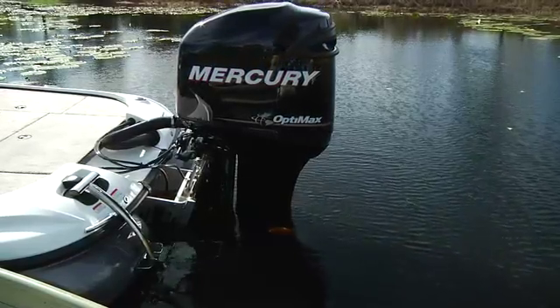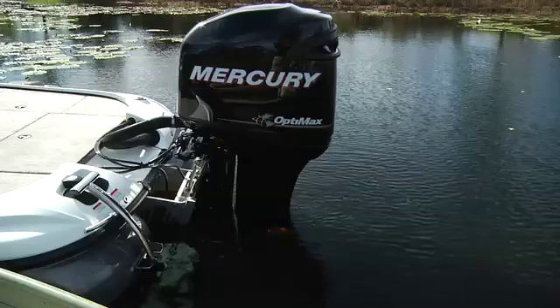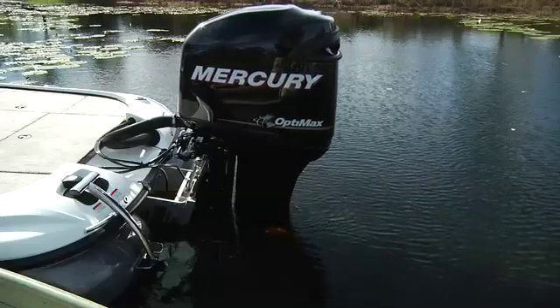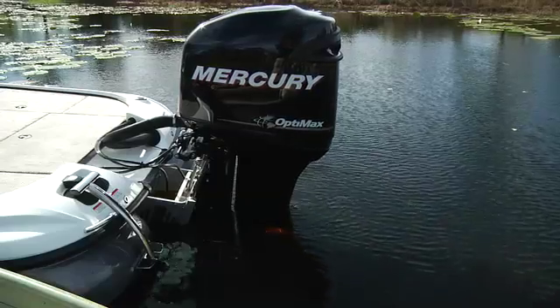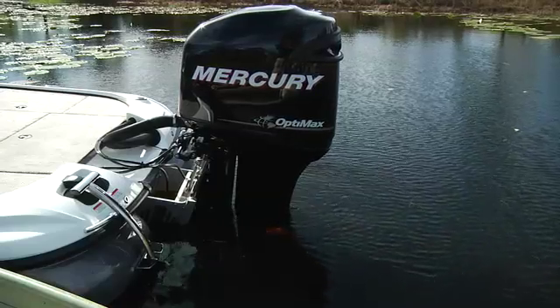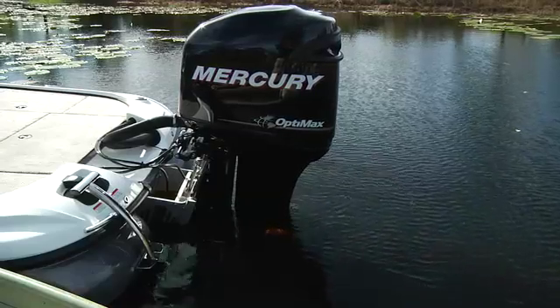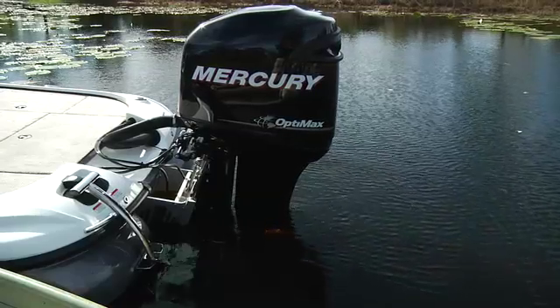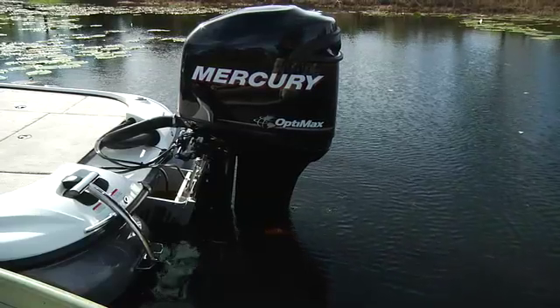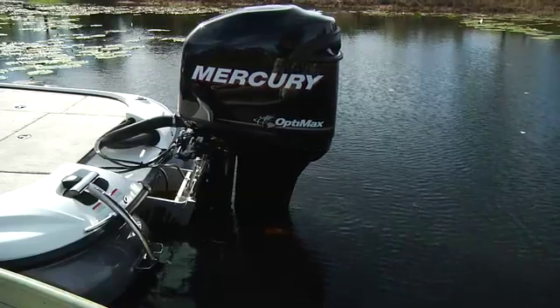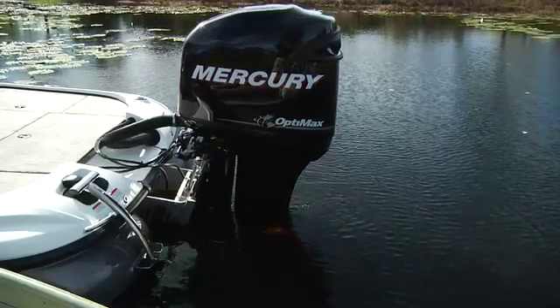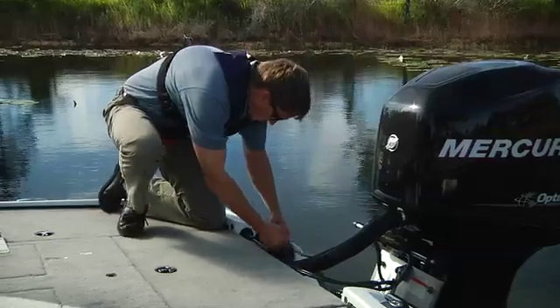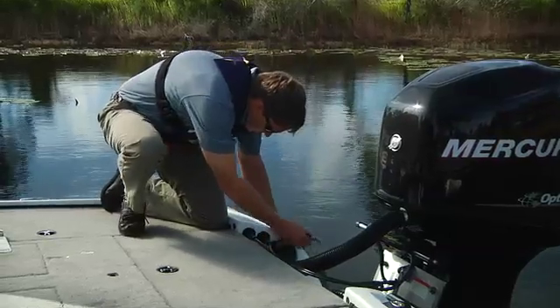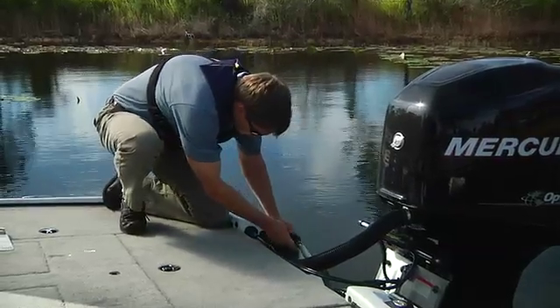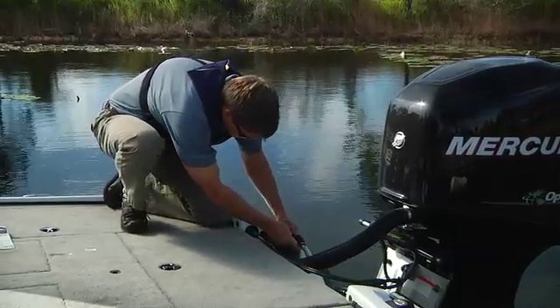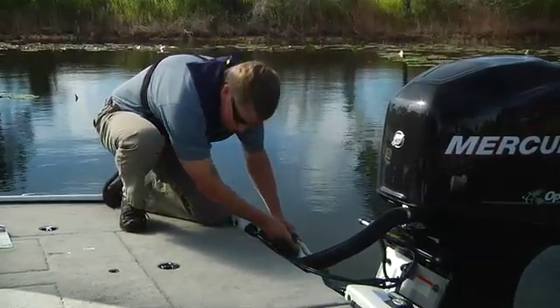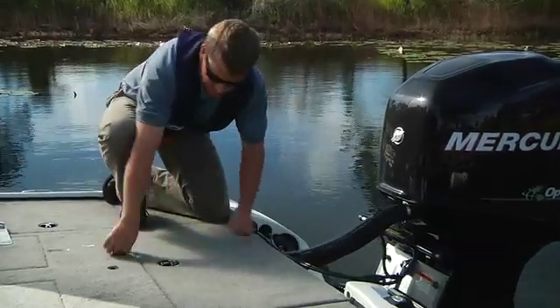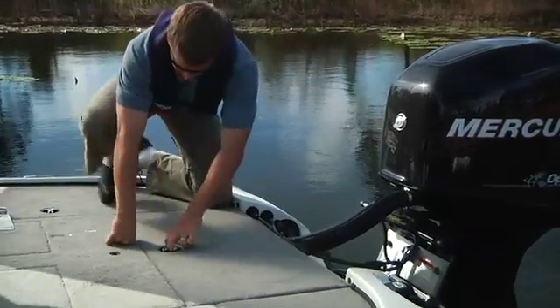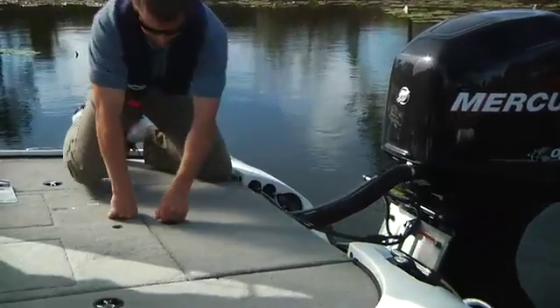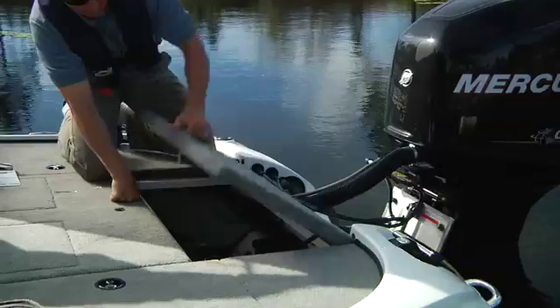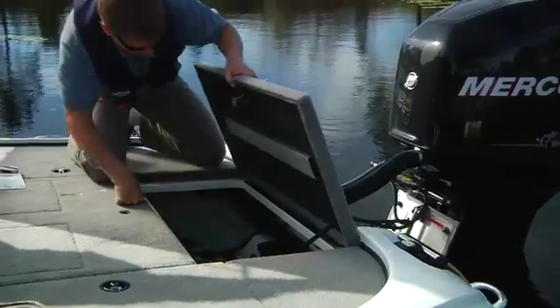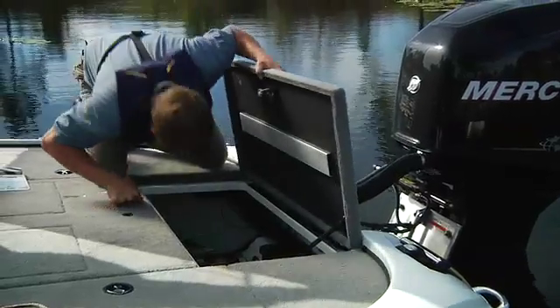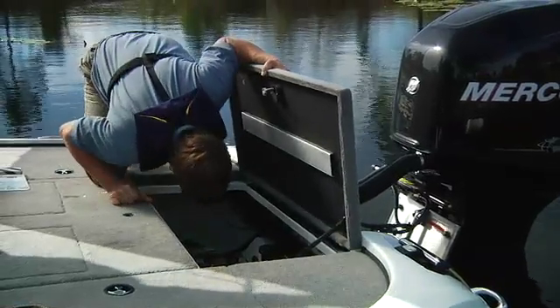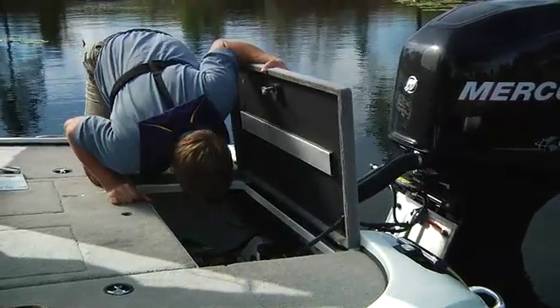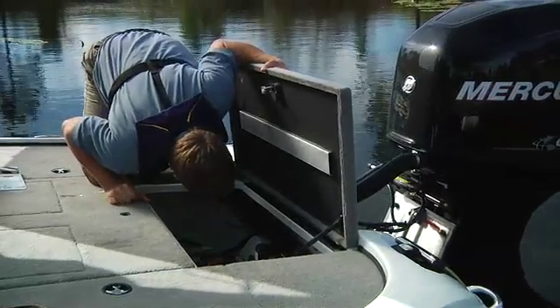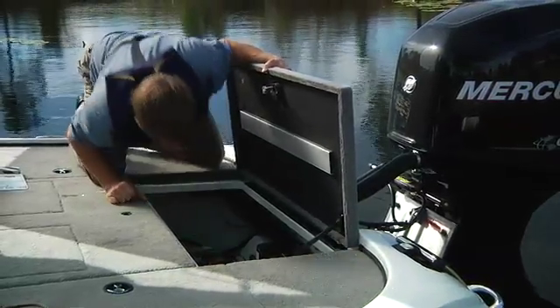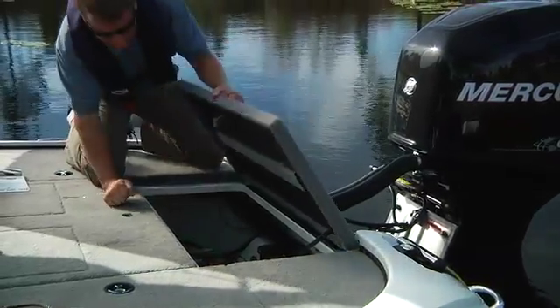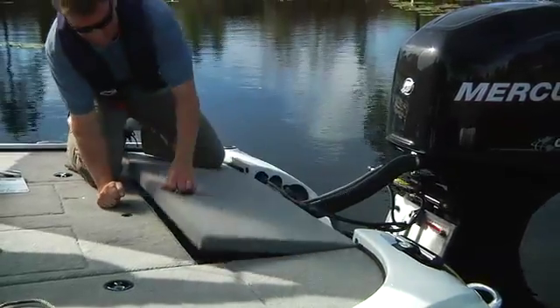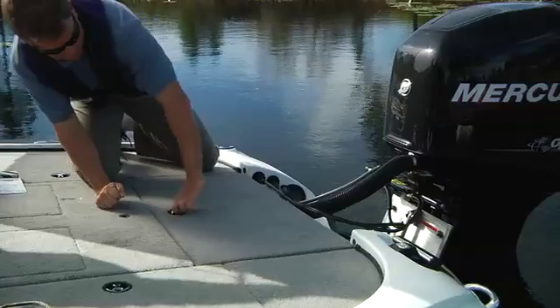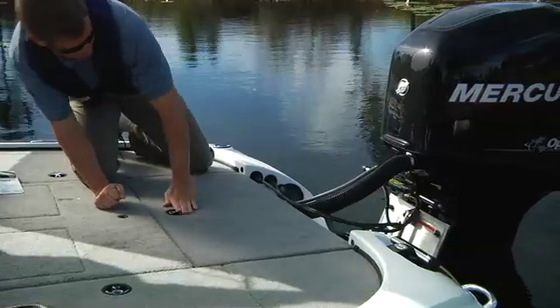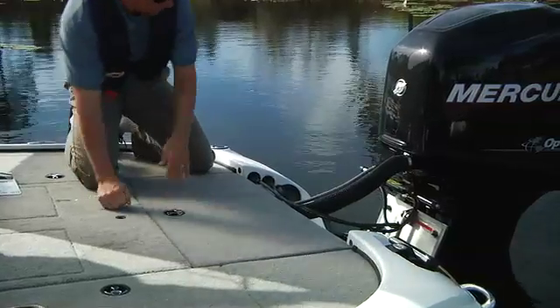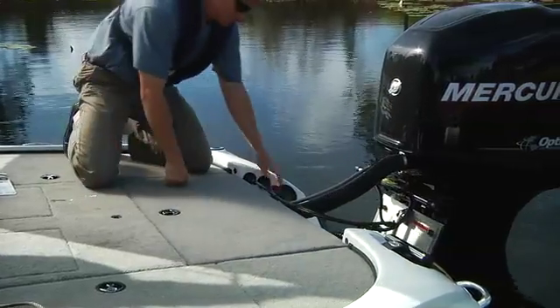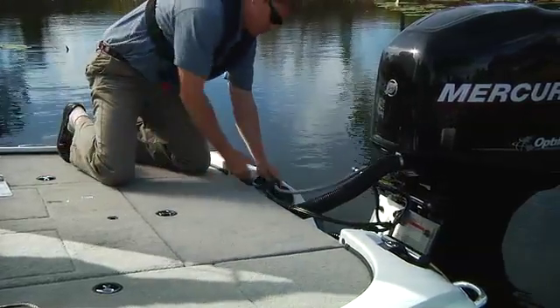Tilt the motor fully down, then you're ready to begin the starting procedure. There should be no trace of leaks or scent of gas. Sniff the bilge to make sure. Gasoline is highly flammable and explosive in a confined area.